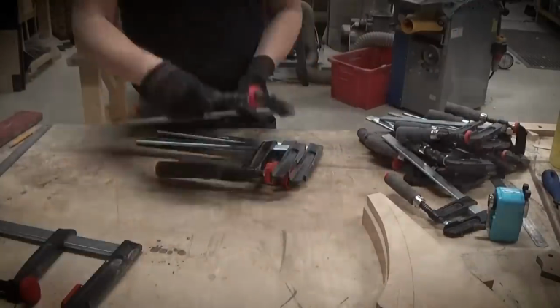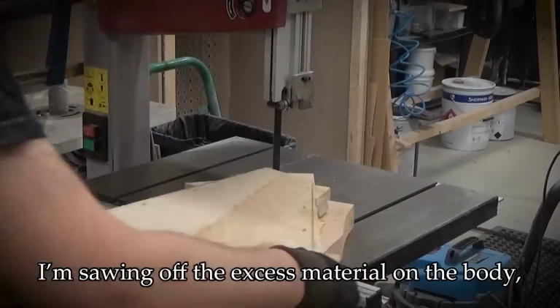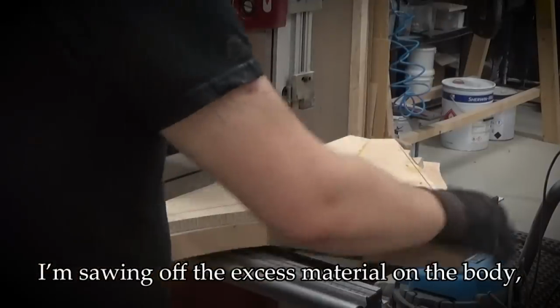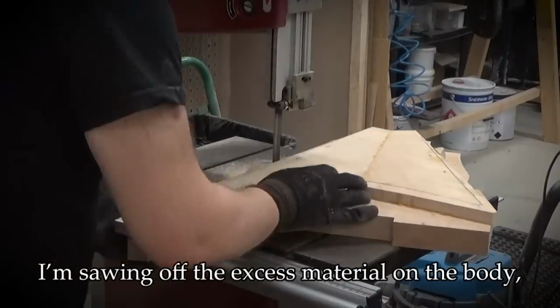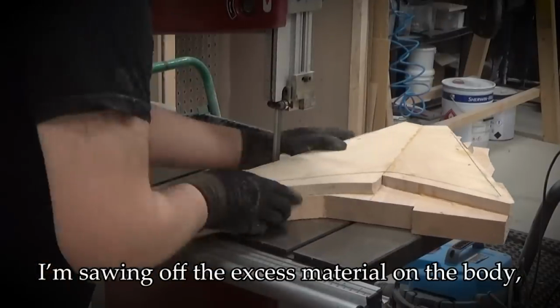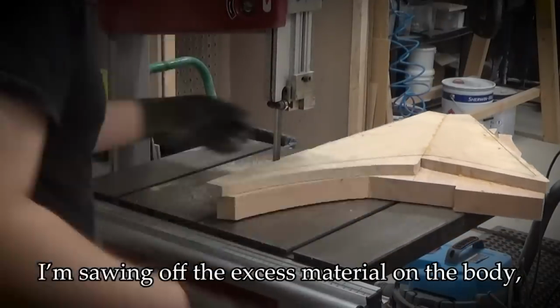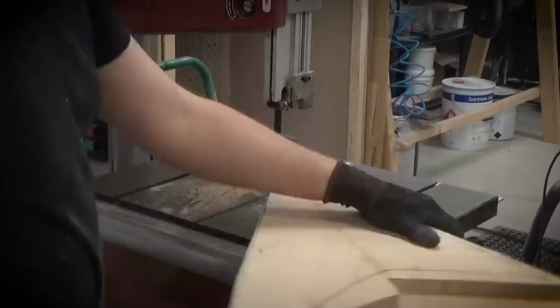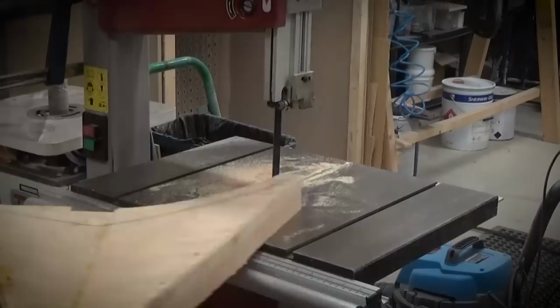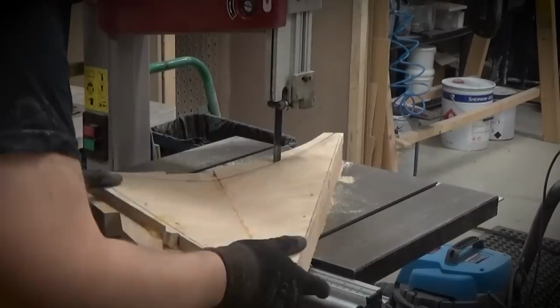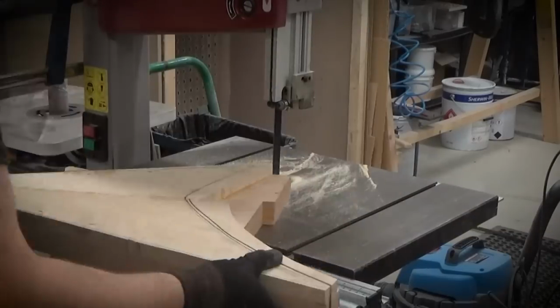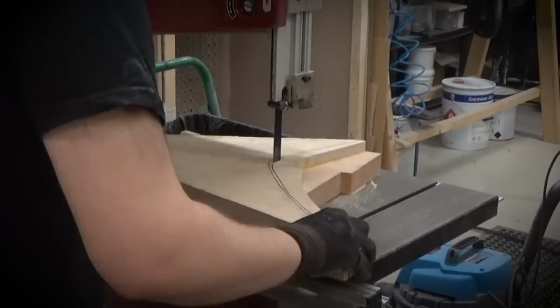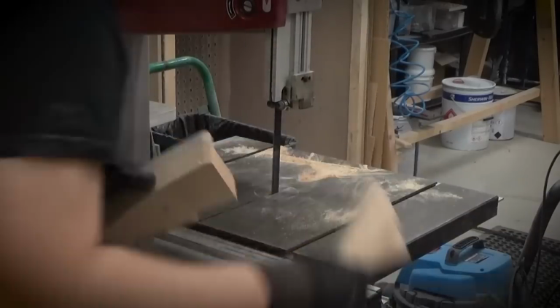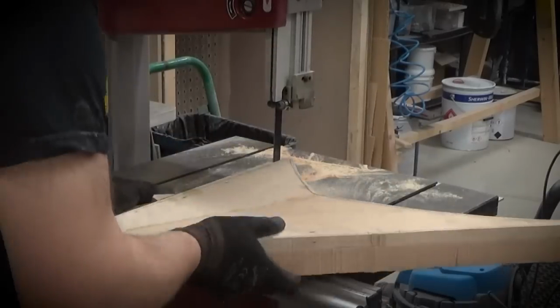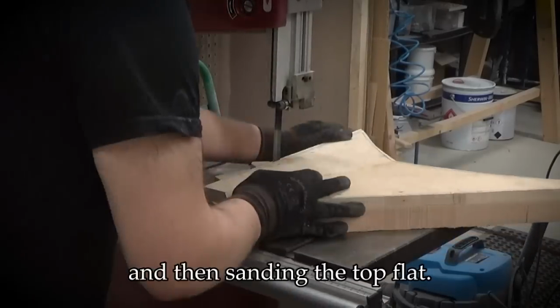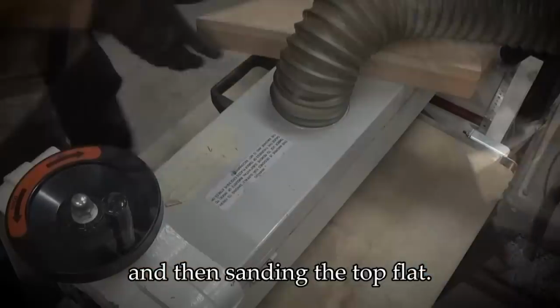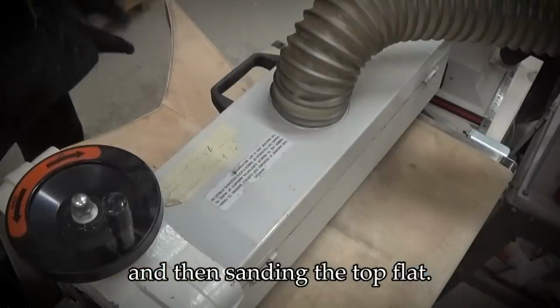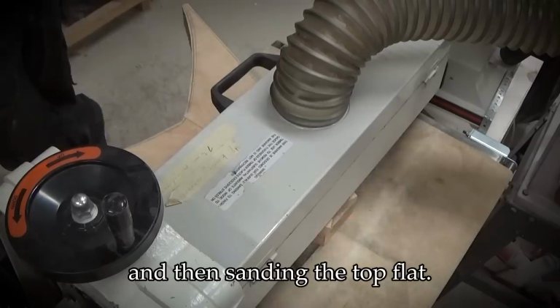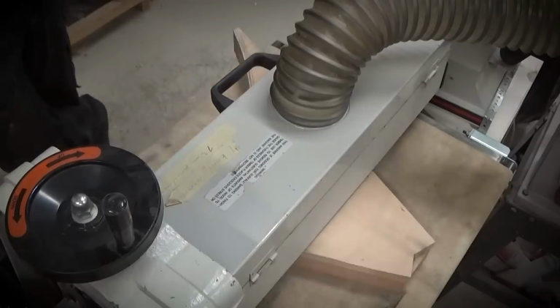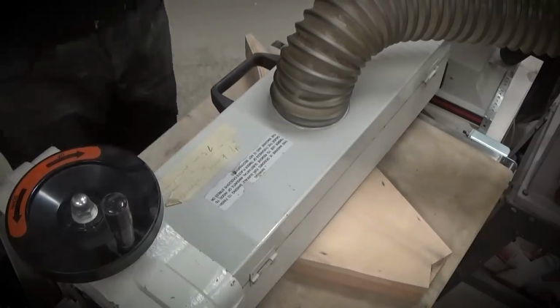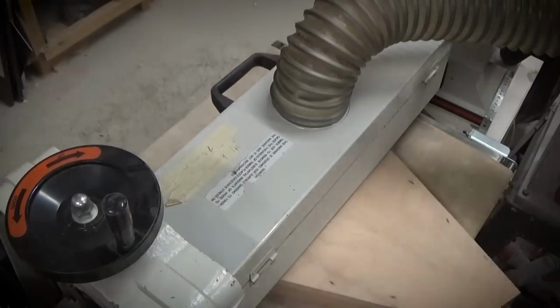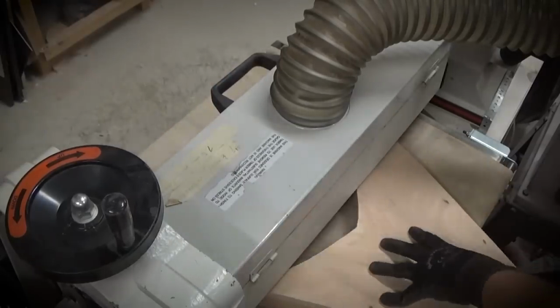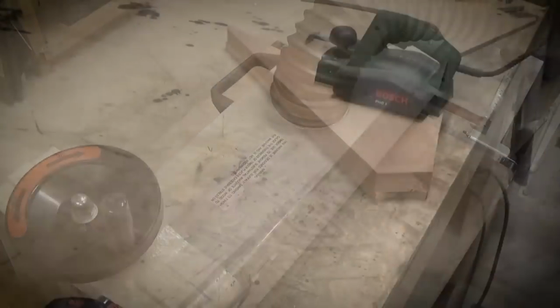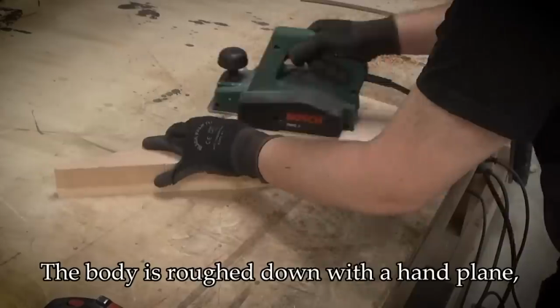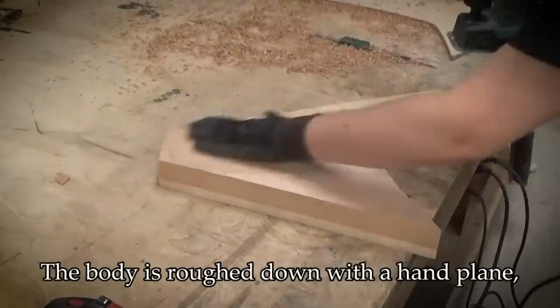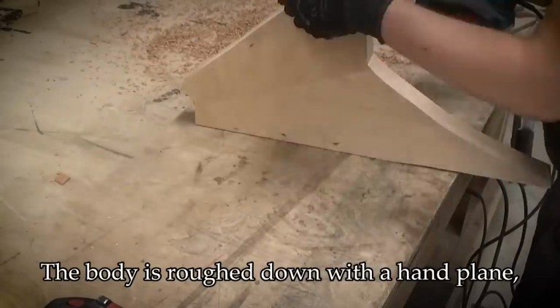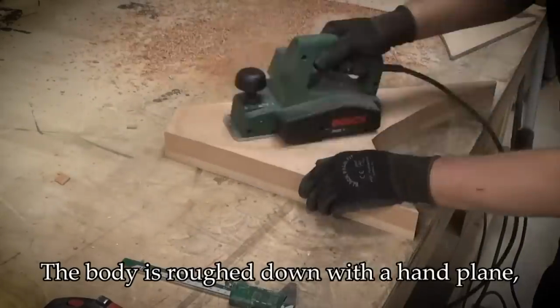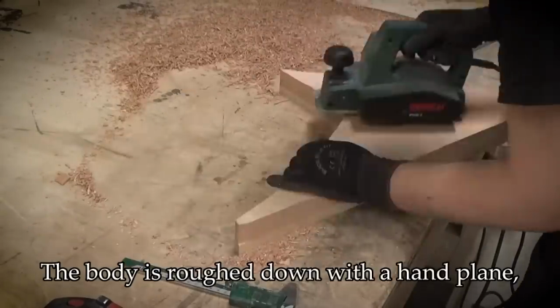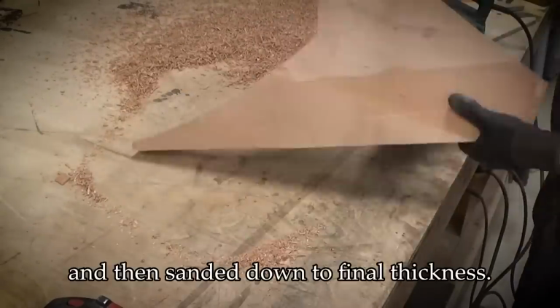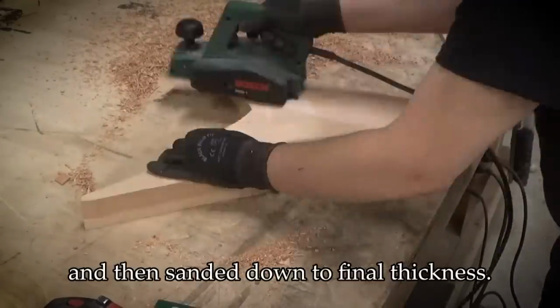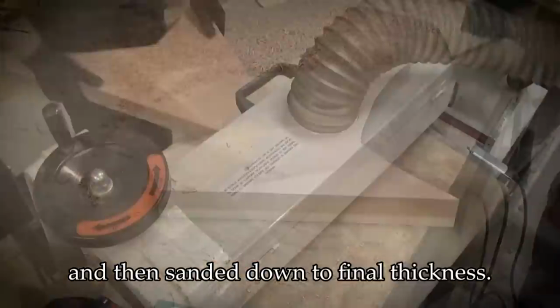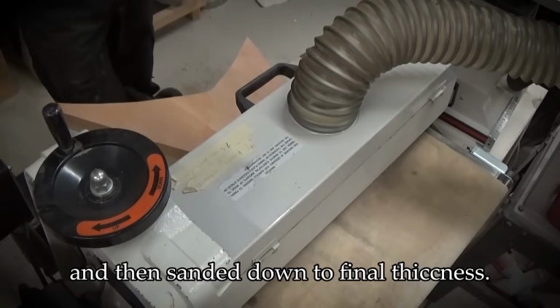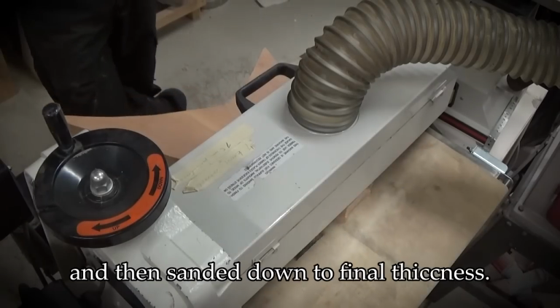I'm sawing off the excess material on the body and then sanding the top flat. The body is roughed down with a hand plane and then sanded down to final thickness.